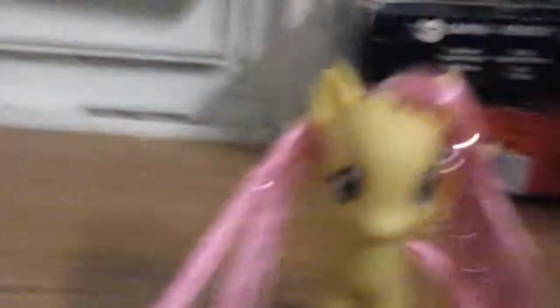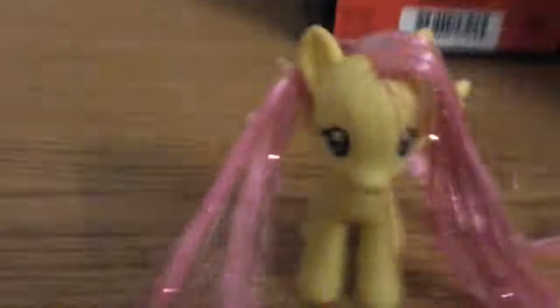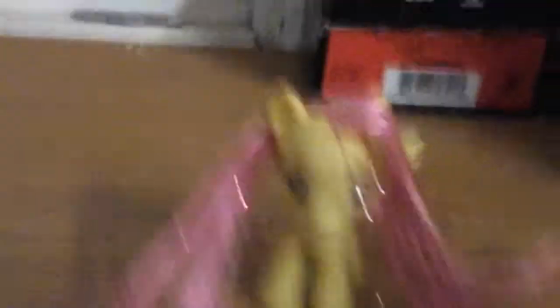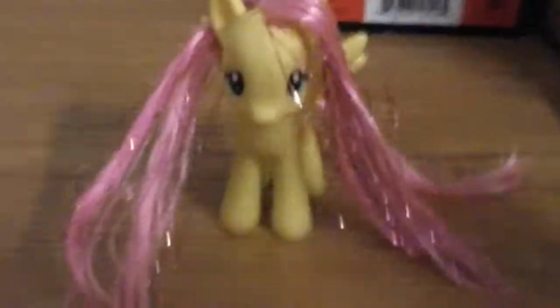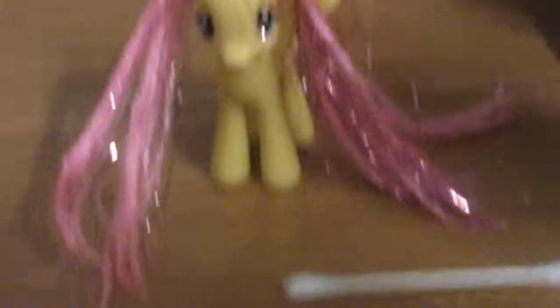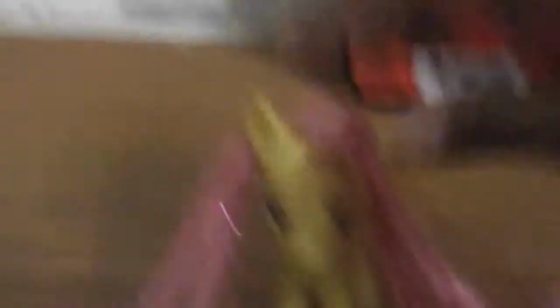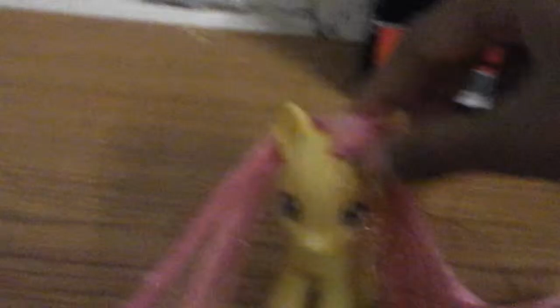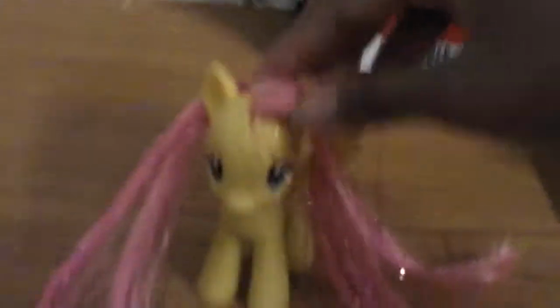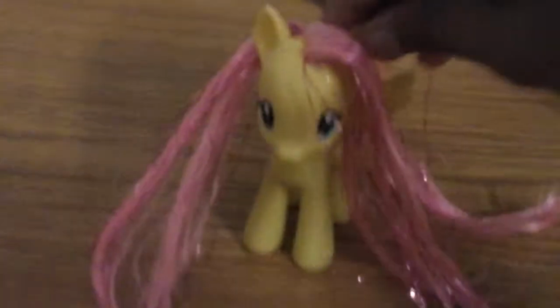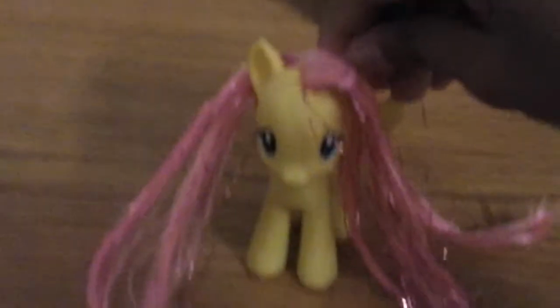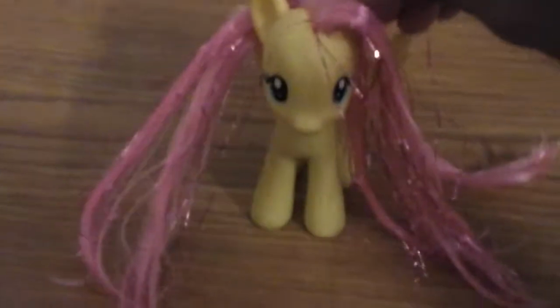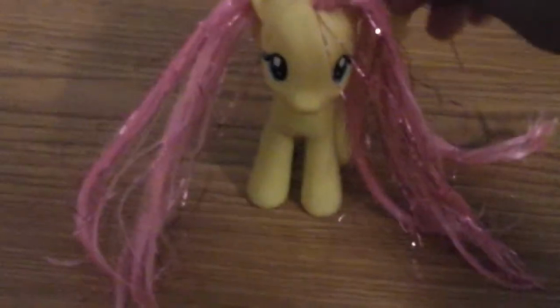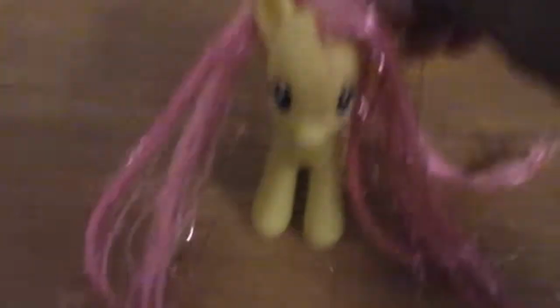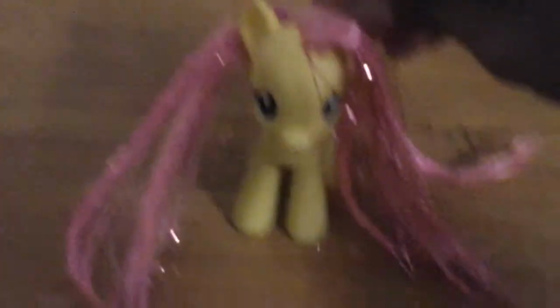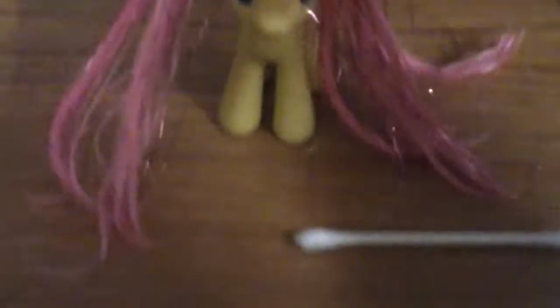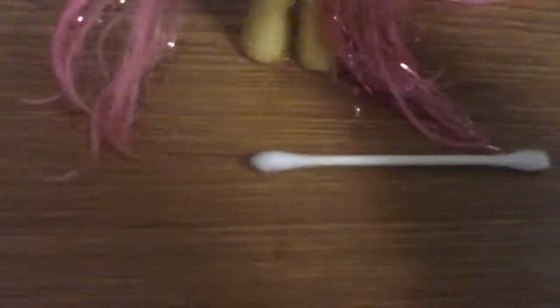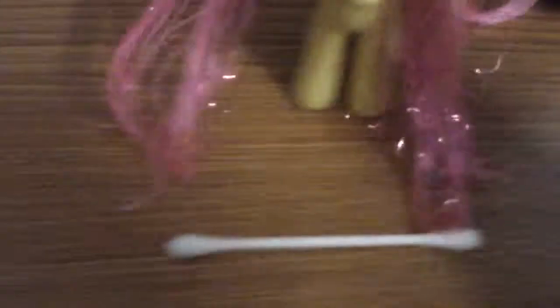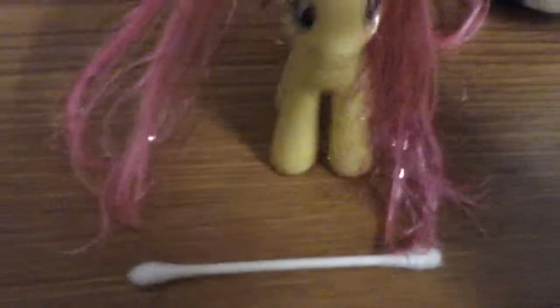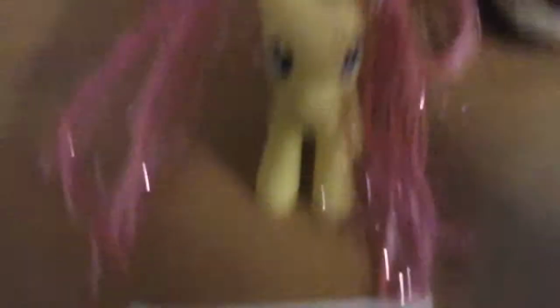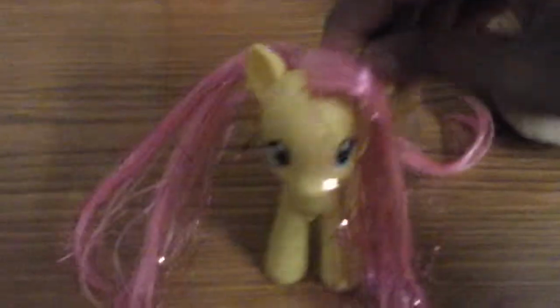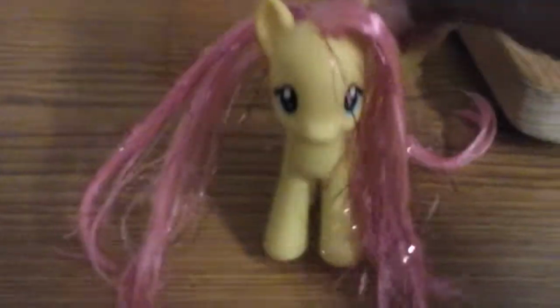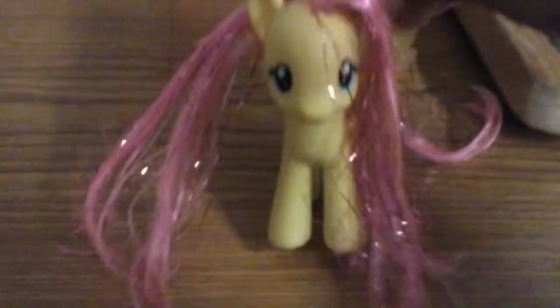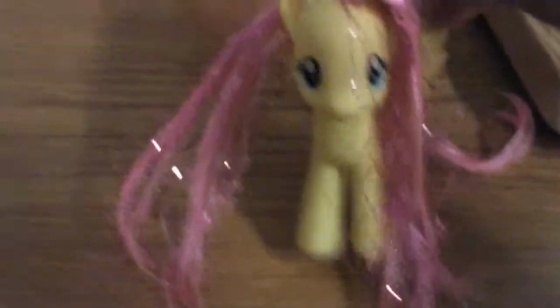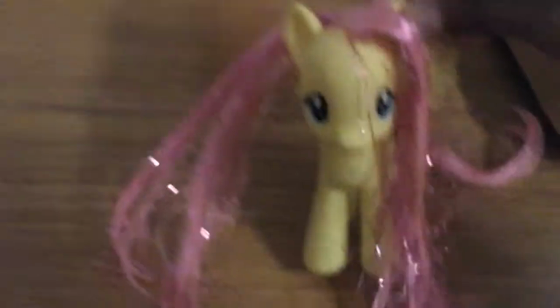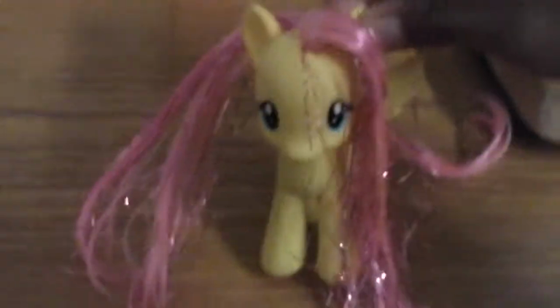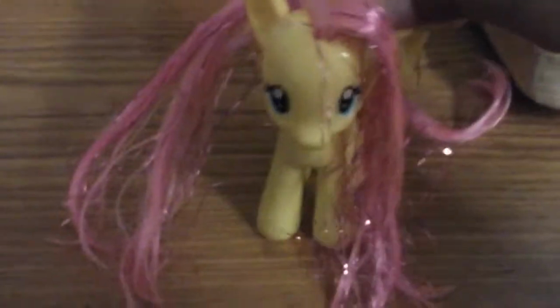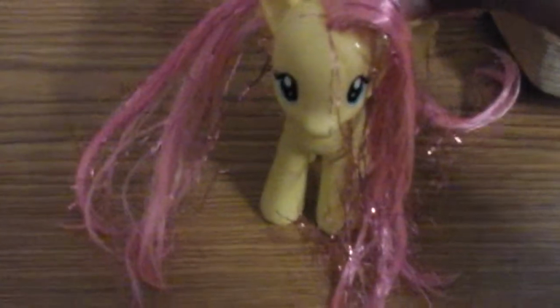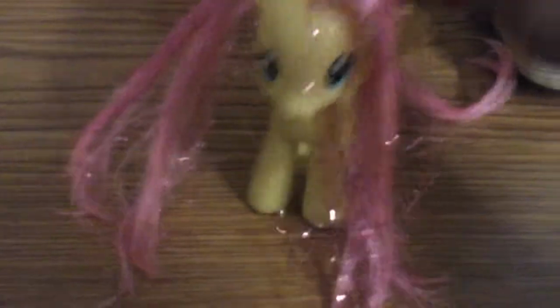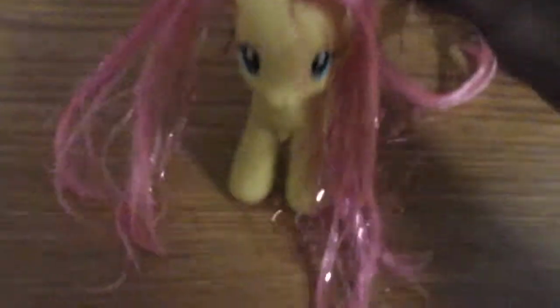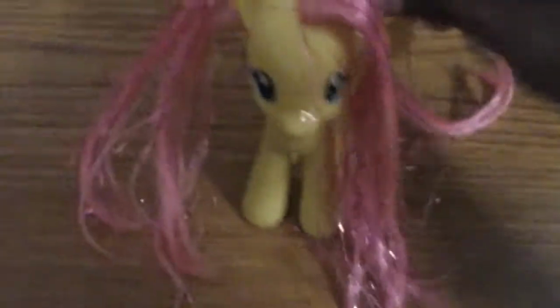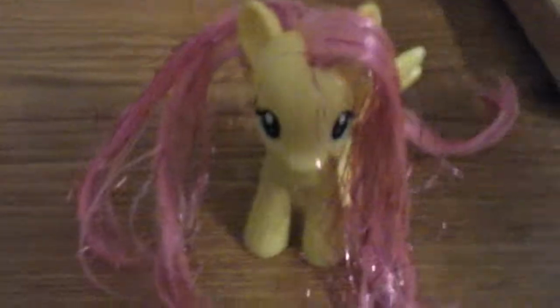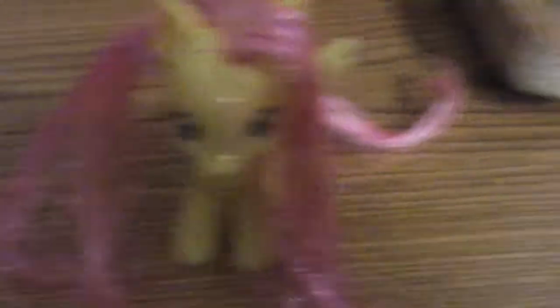Today I'm going to teach you how to curl your hair. First you're going to need this and wet your hair, also comb it. I'm going to show you how.